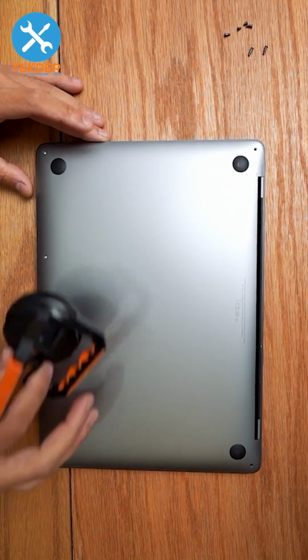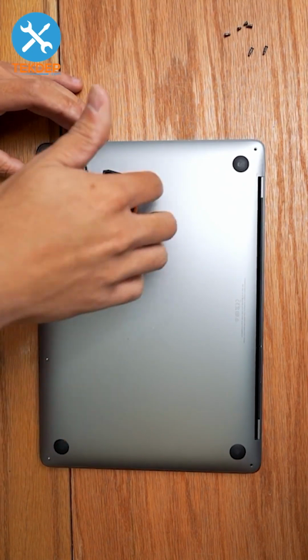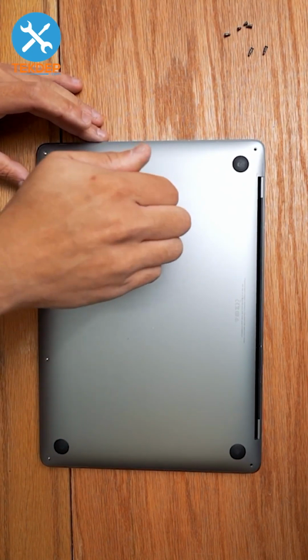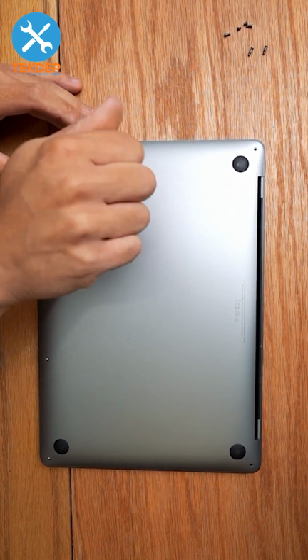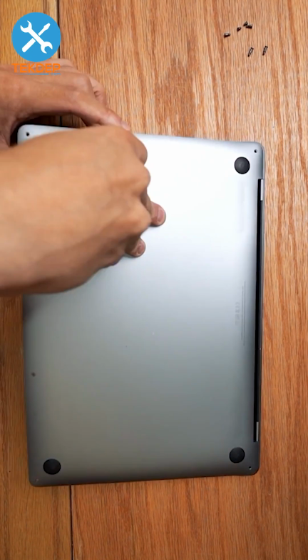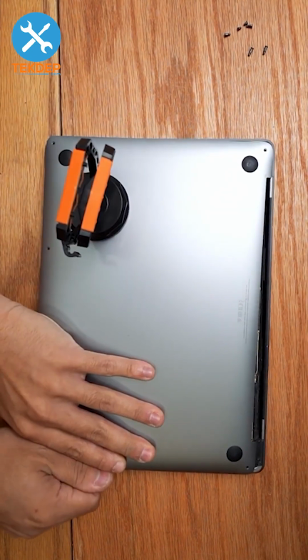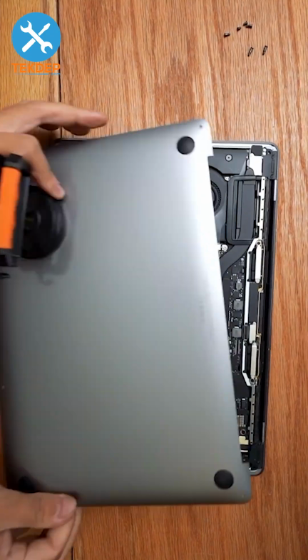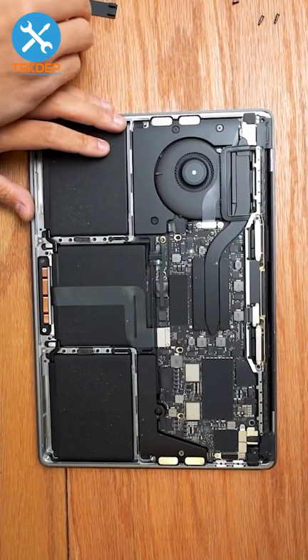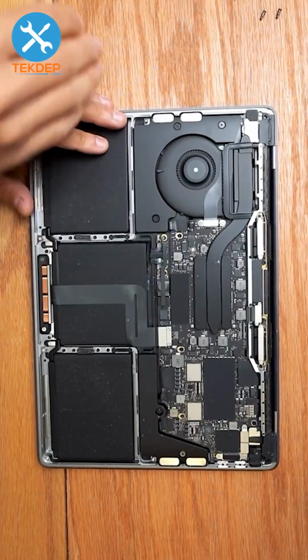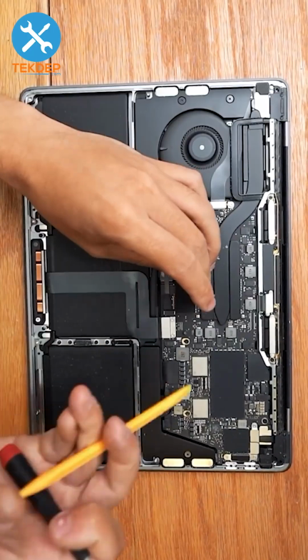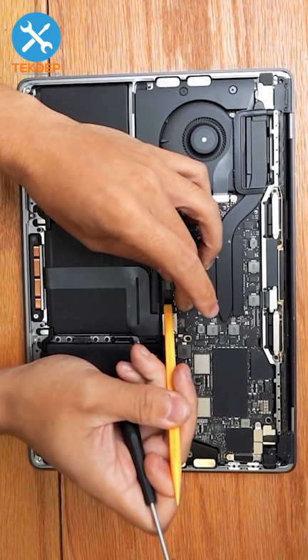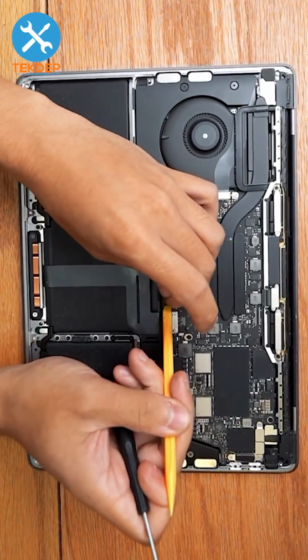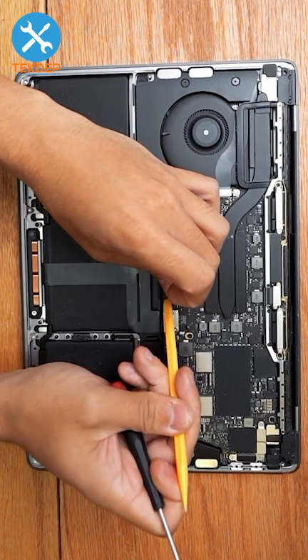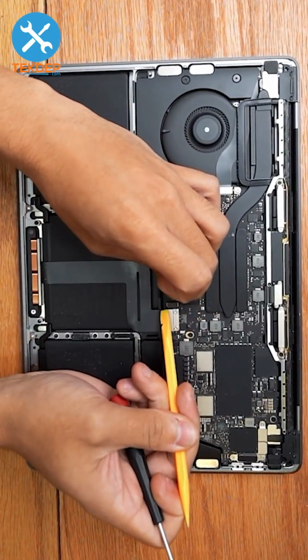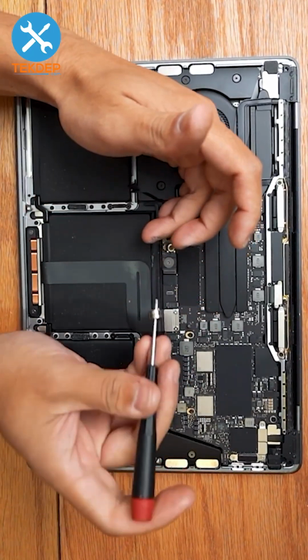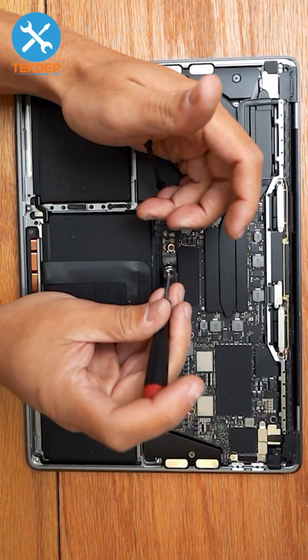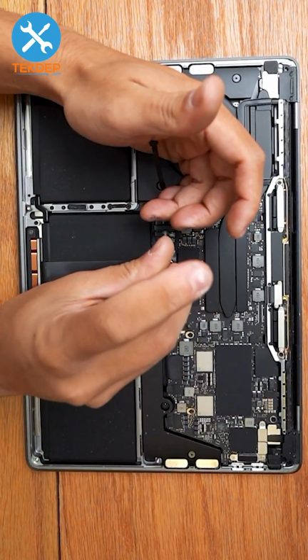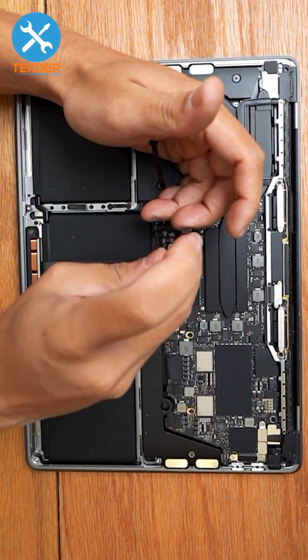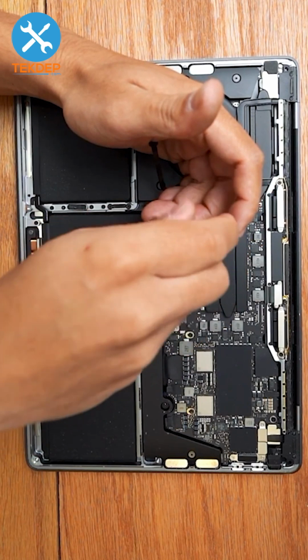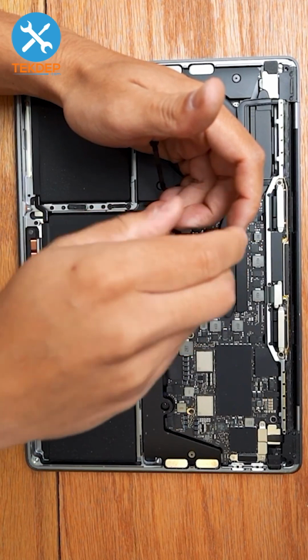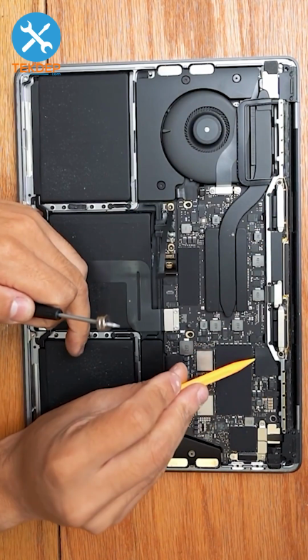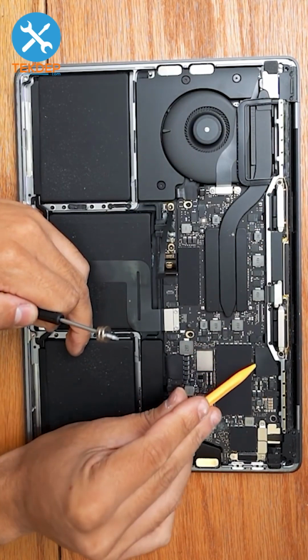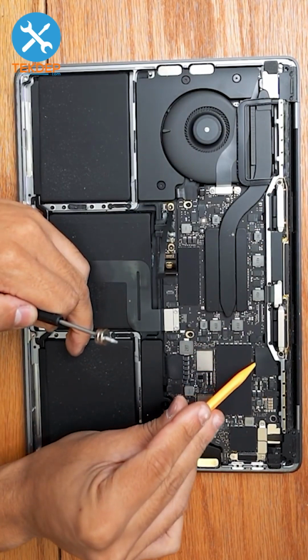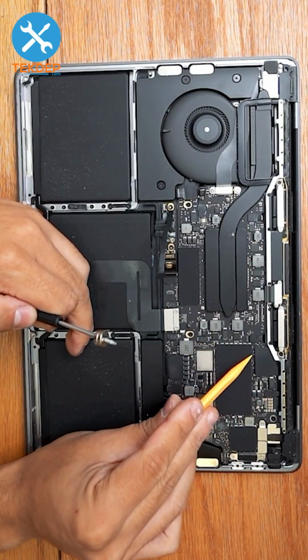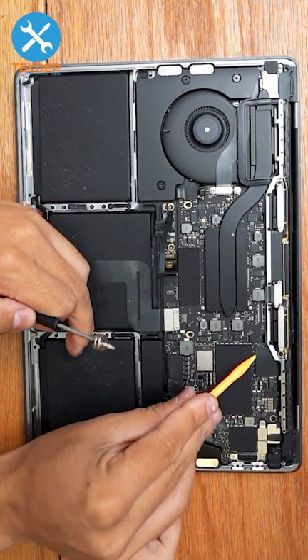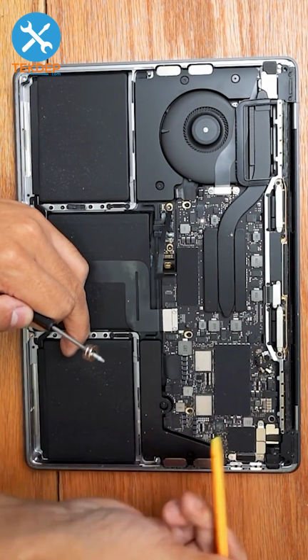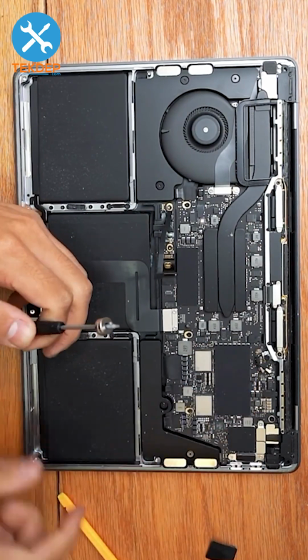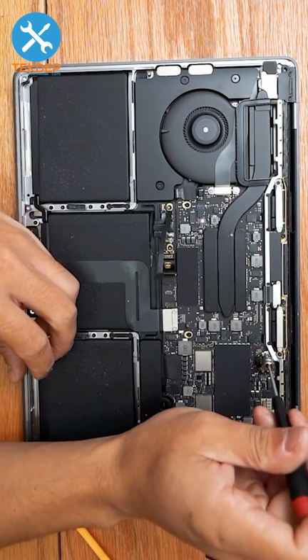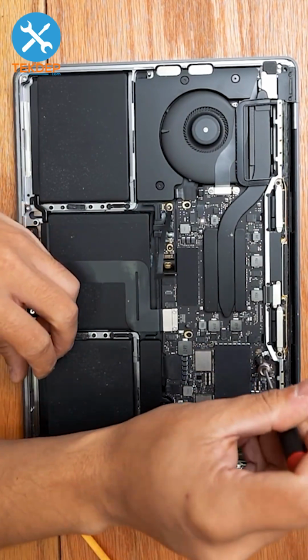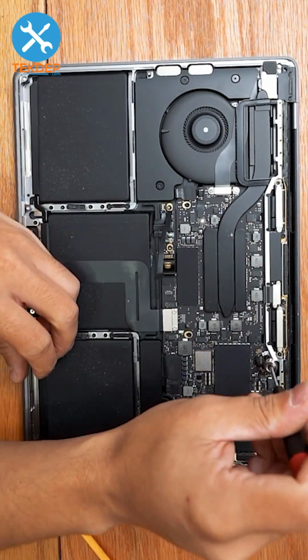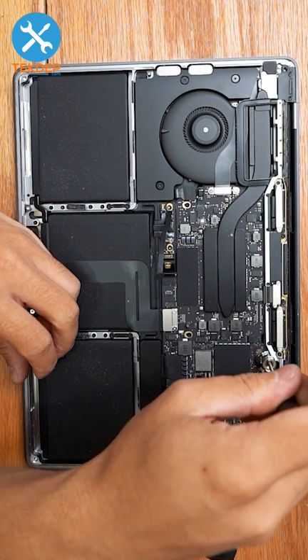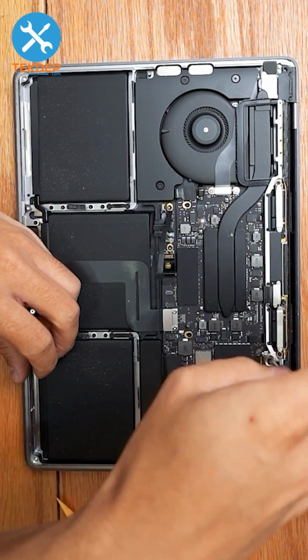Use a suction cup to remove the bottom cover, remove the tape cover, remove the T5 screw first, then the T5 screw beneath. Remove the battery screw and unplug it as well, then remove the T5 screw holding the LCD assembly and the Wi-Fi vent module to the top case.